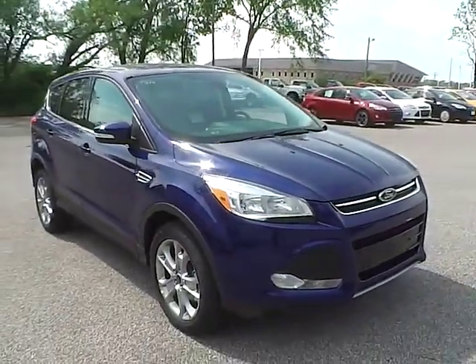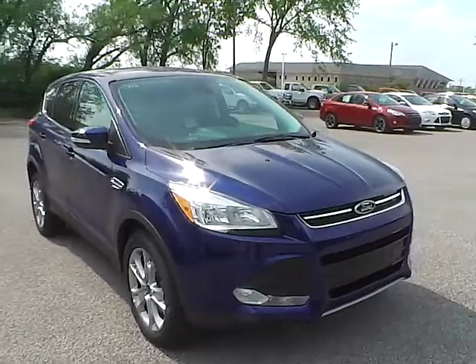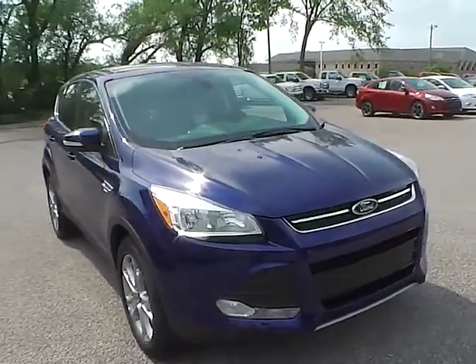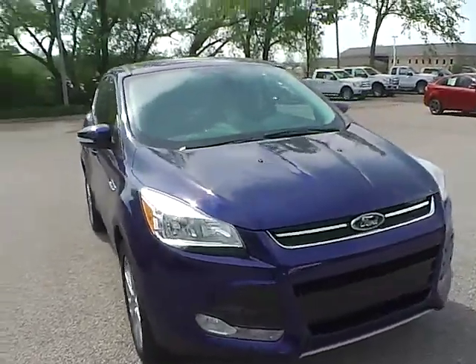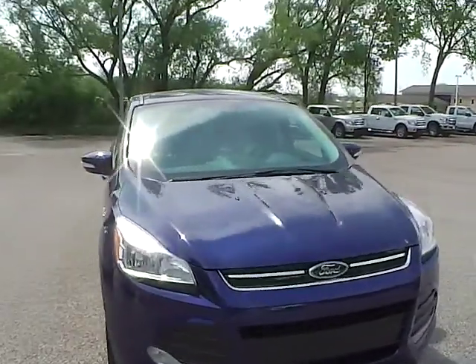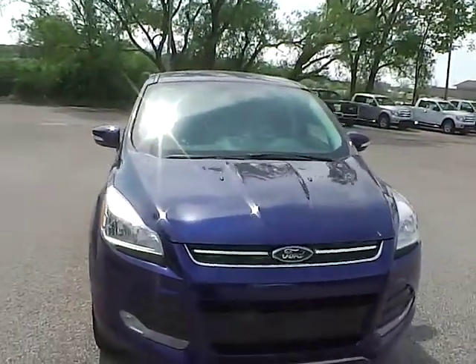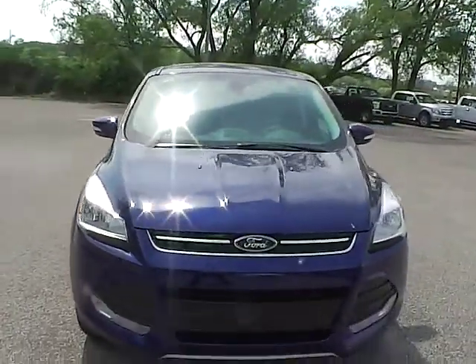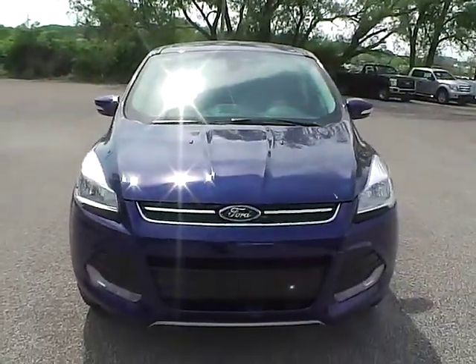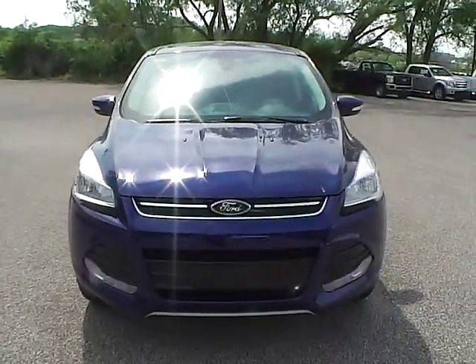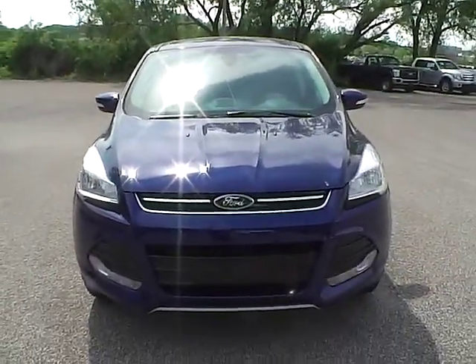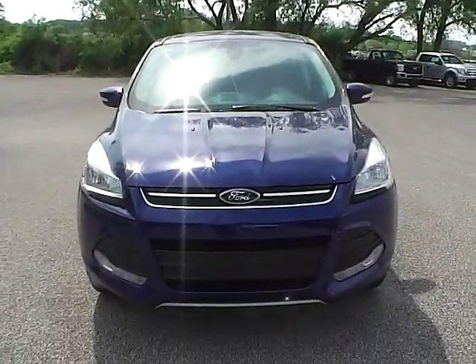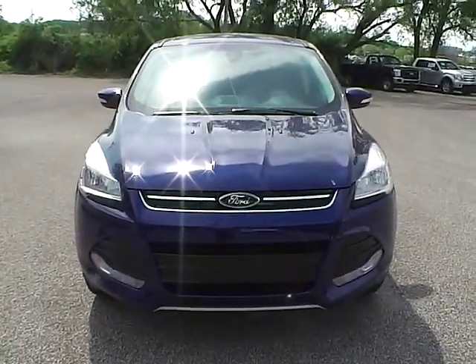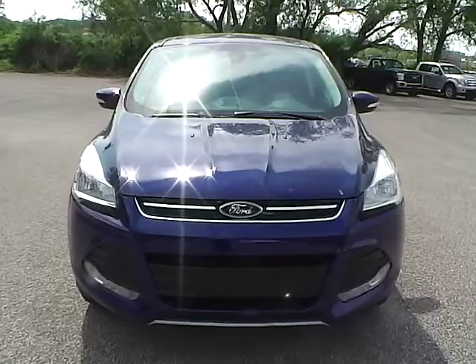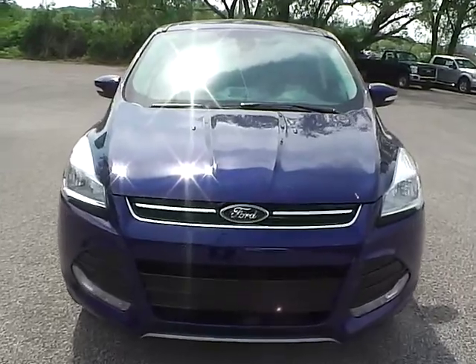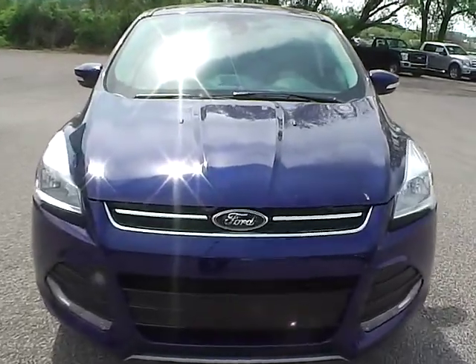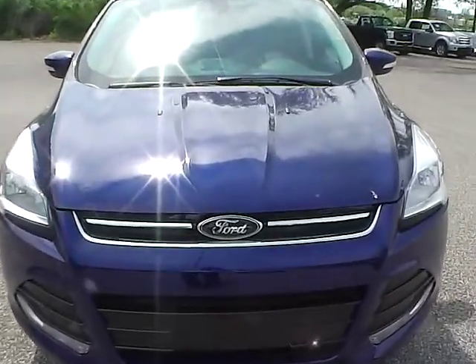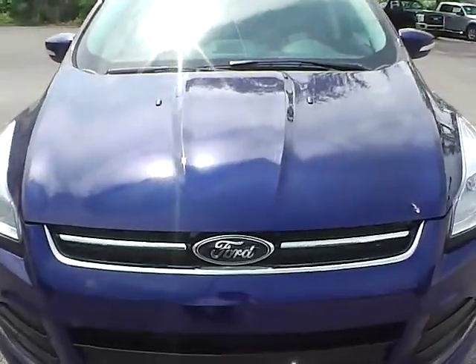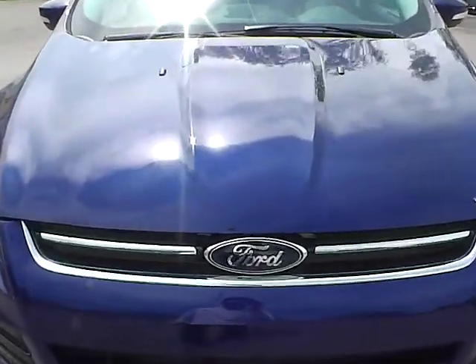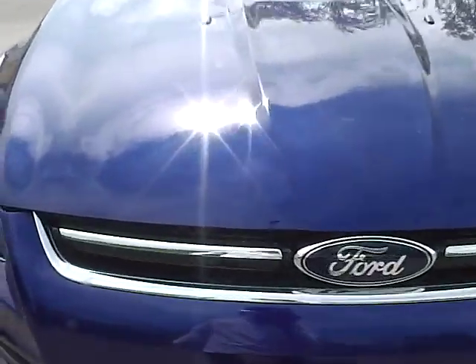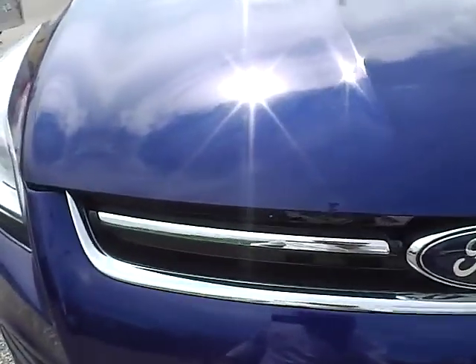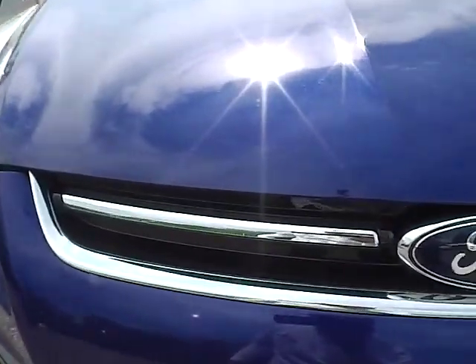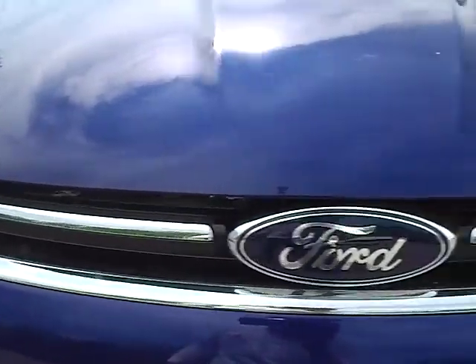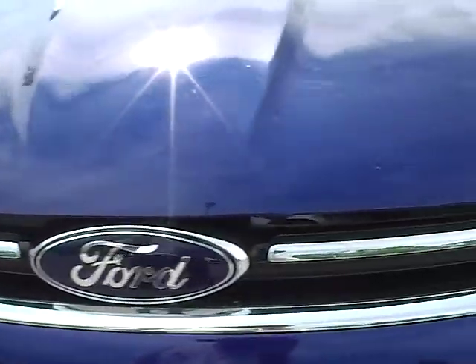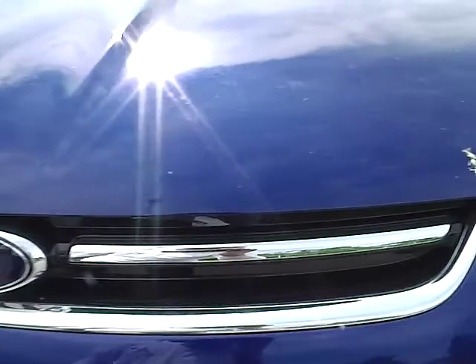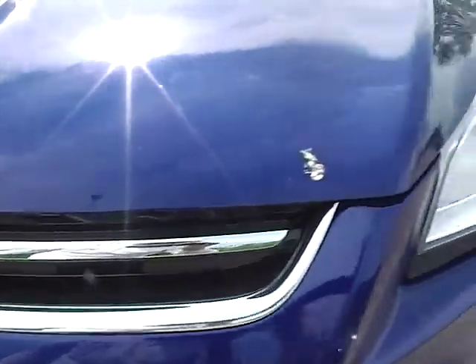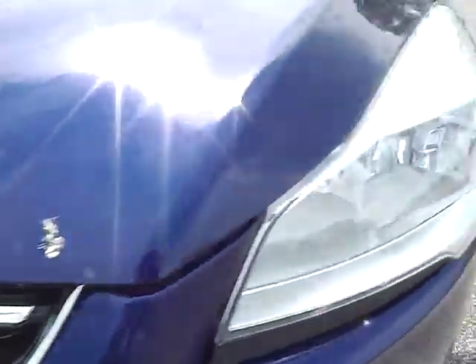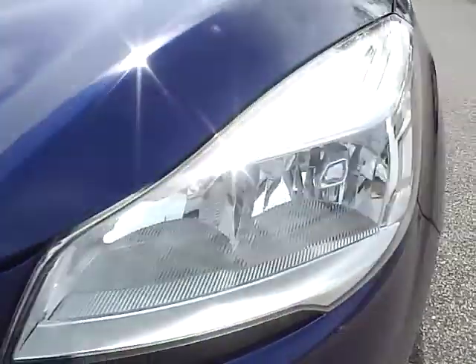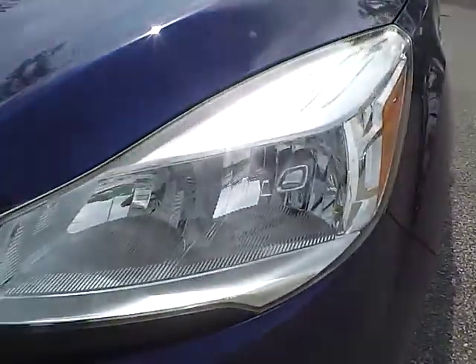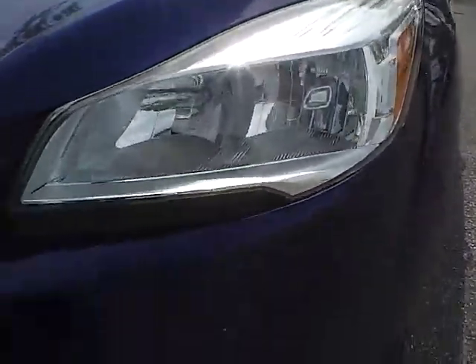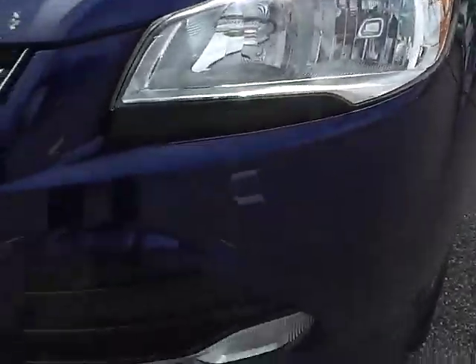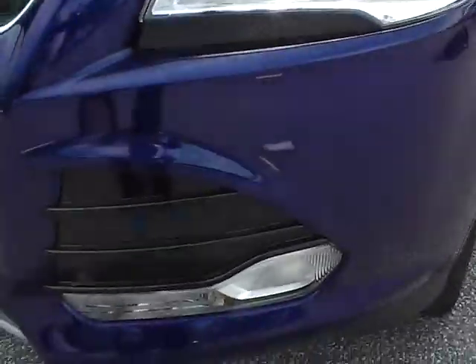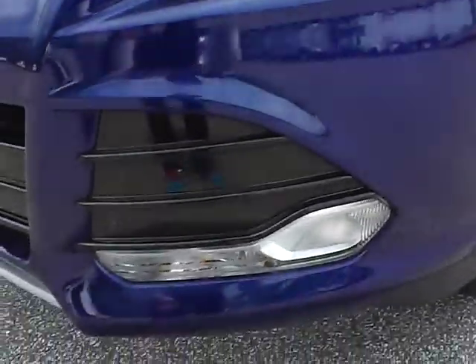To the front of the vehicle, you have your nice Ford logo with chrome grille. You also get a fog lamp as well.